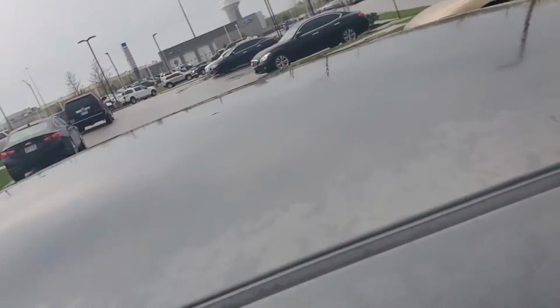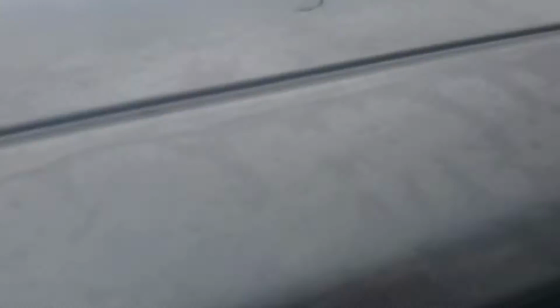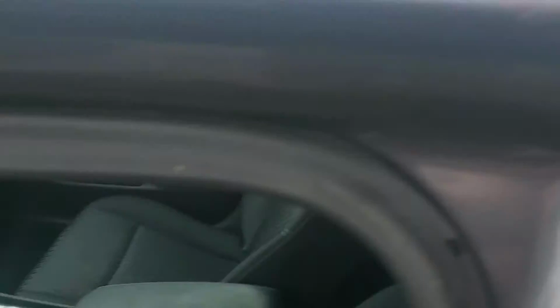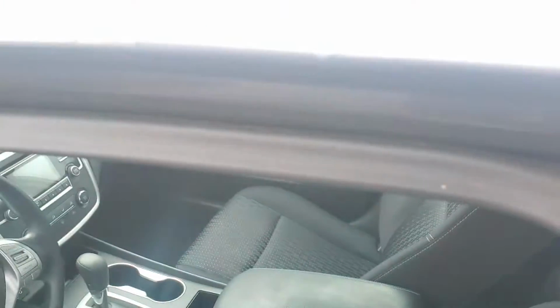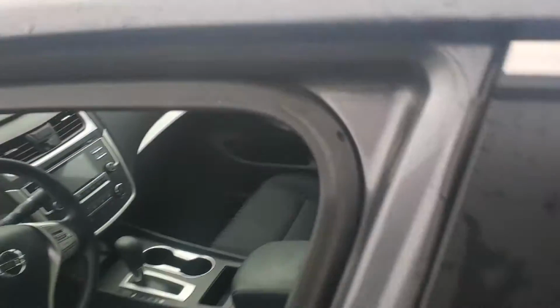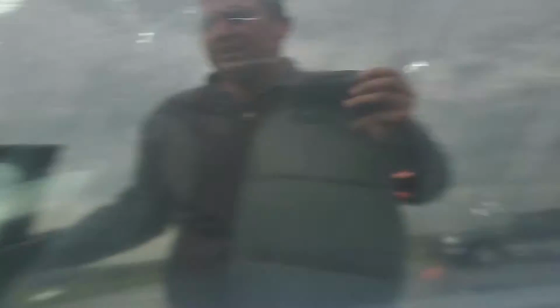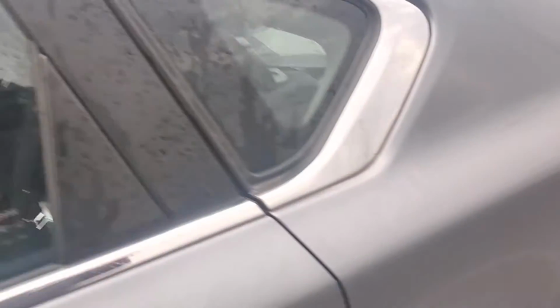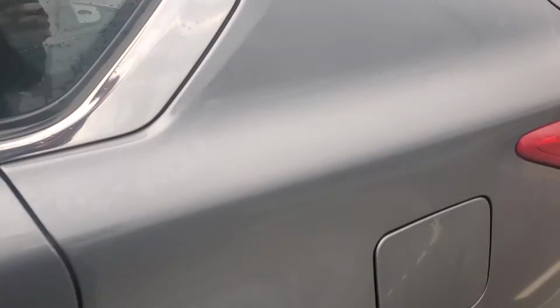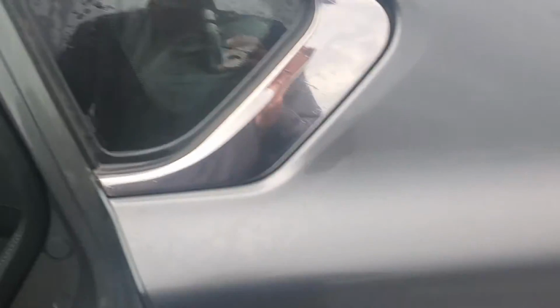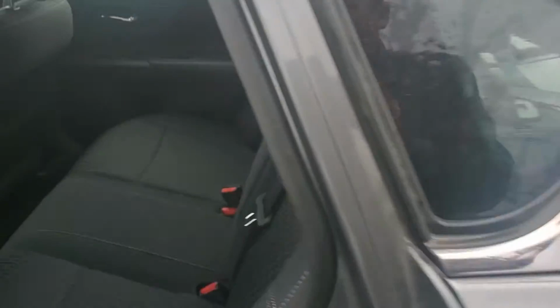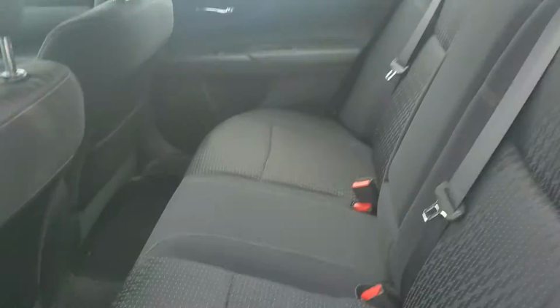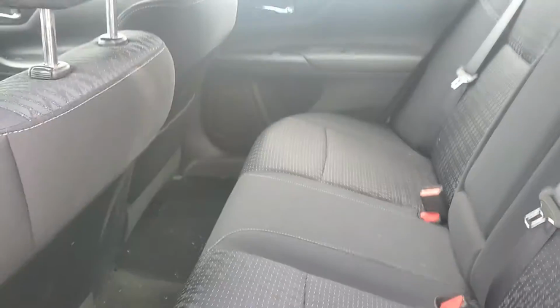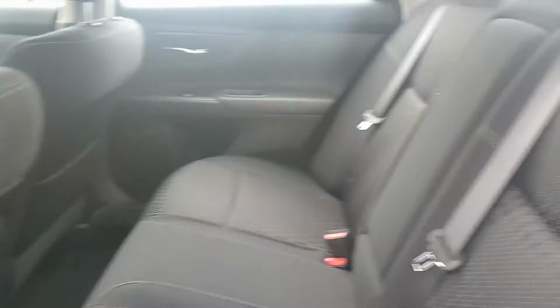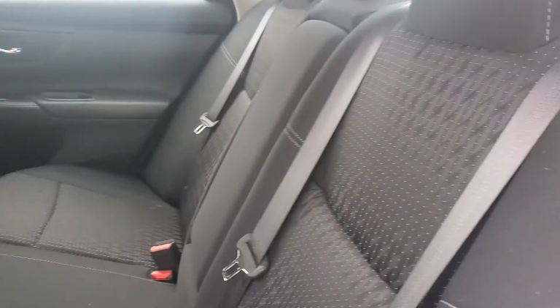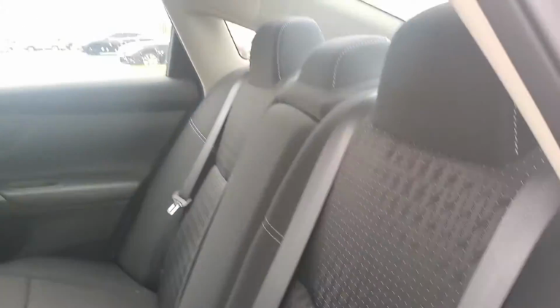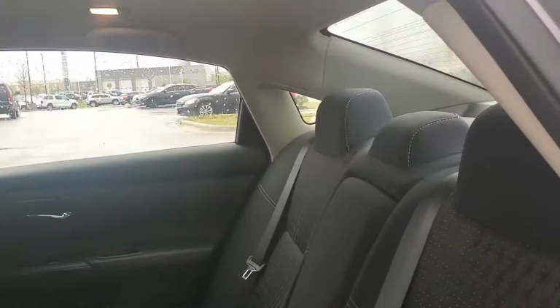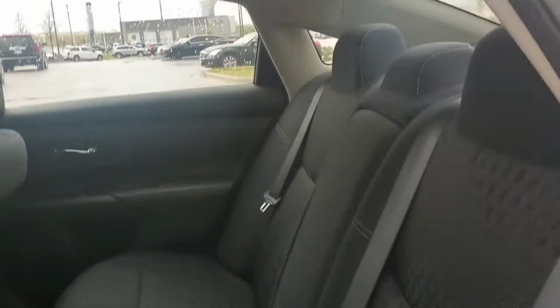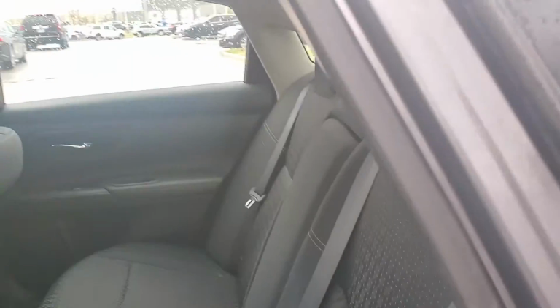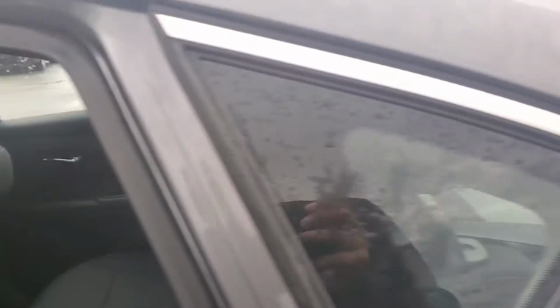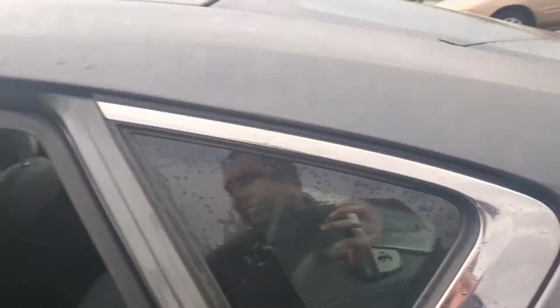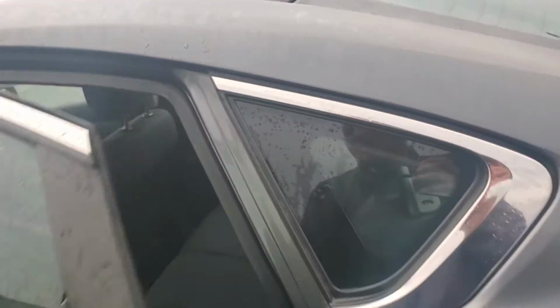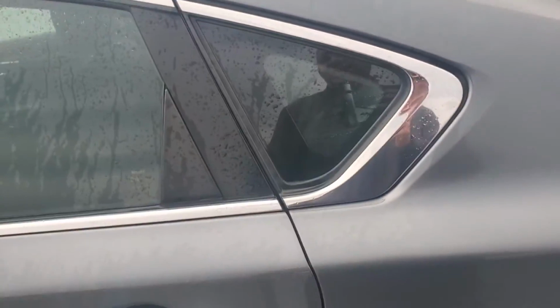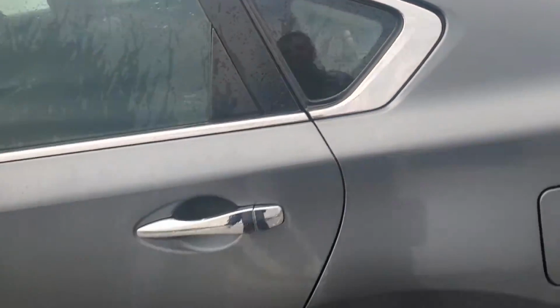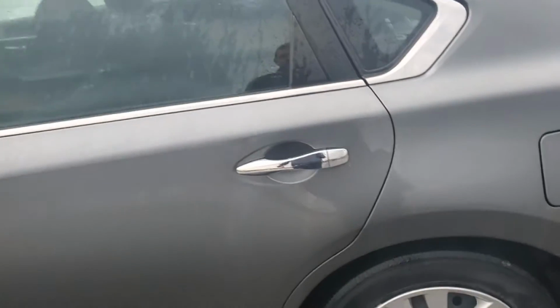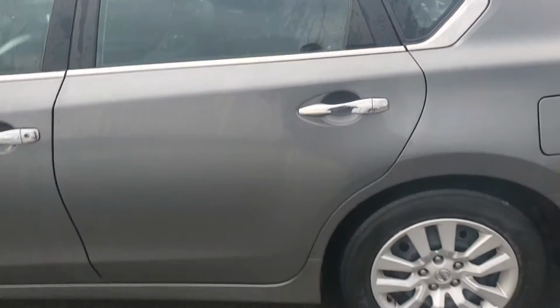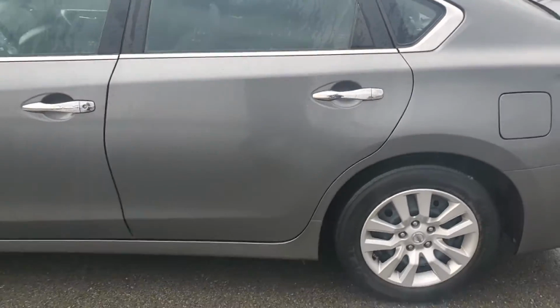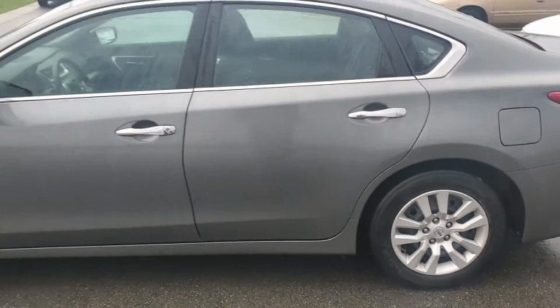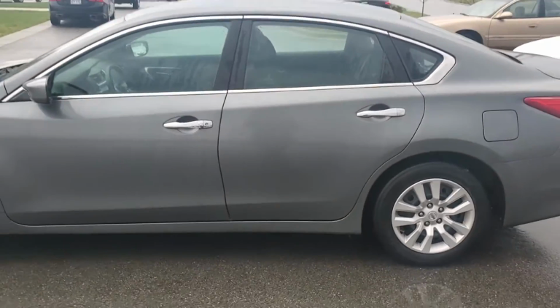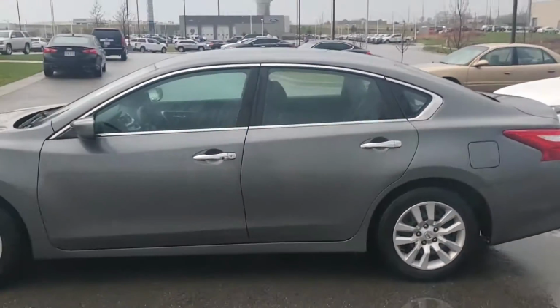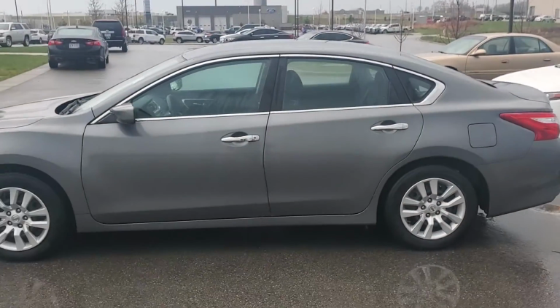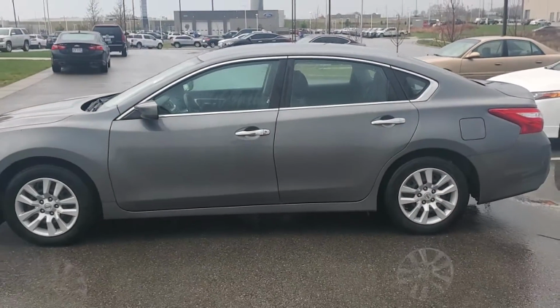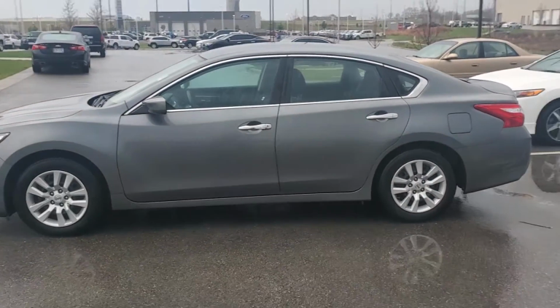As you can see, the back seats are very spacious, very comfortable — no major rips or tears or anything like that. Like I said, it's all around a great car, great price.